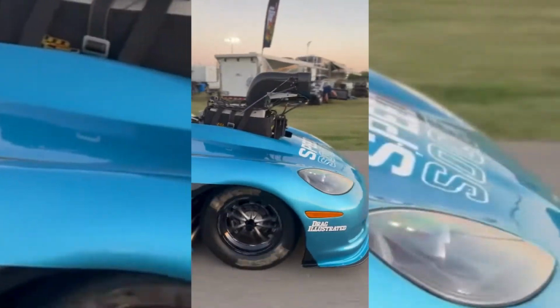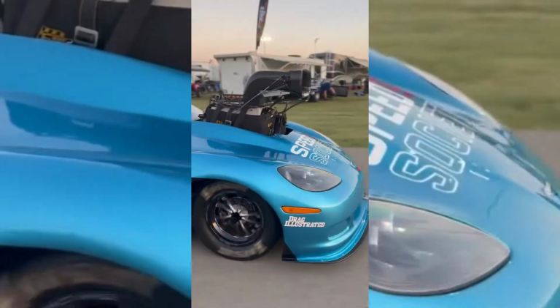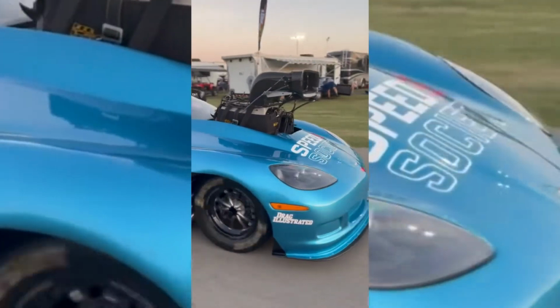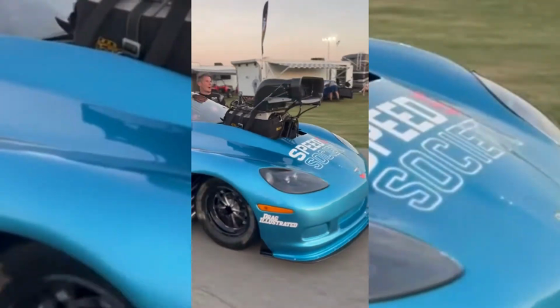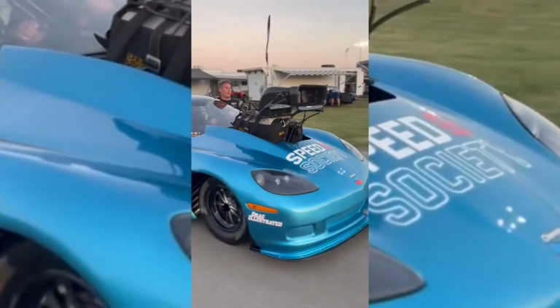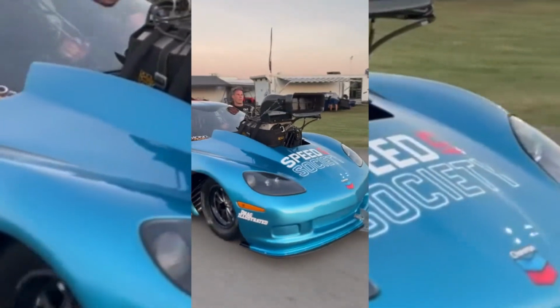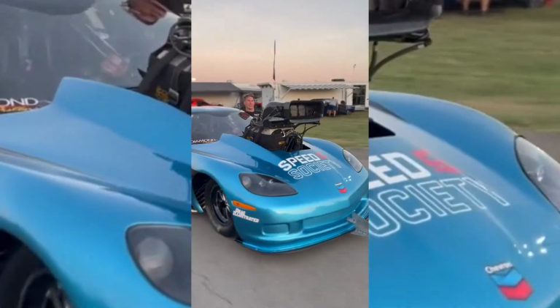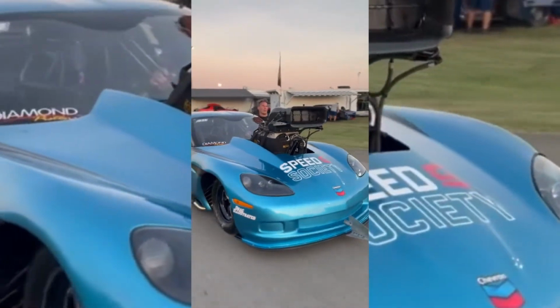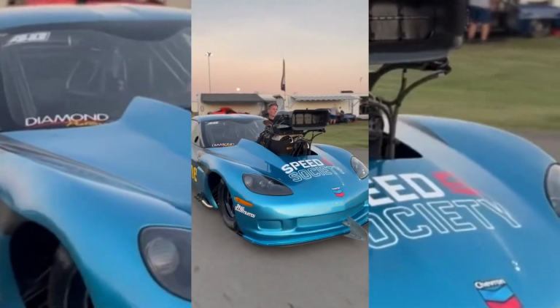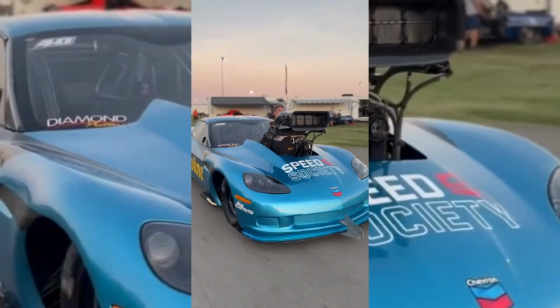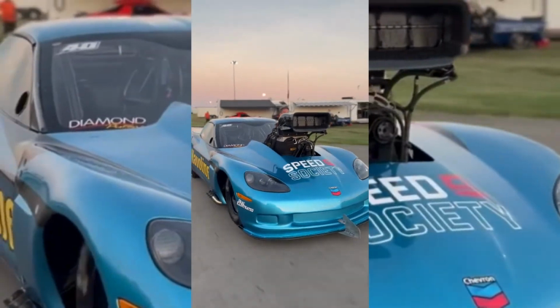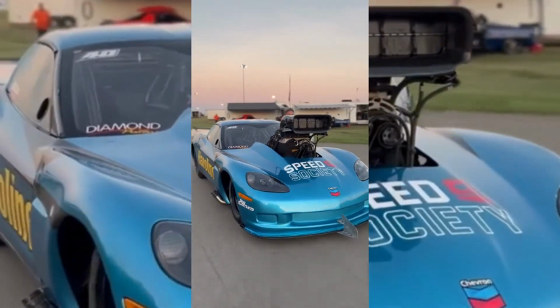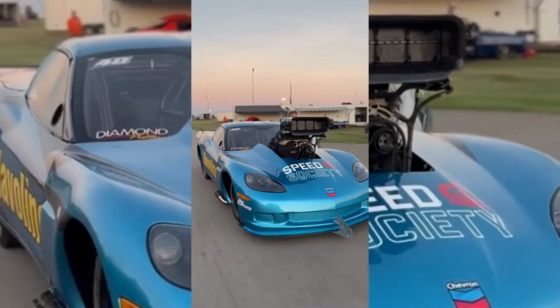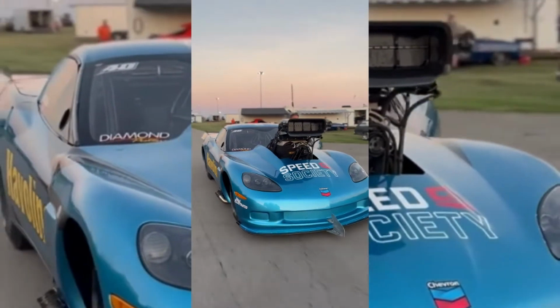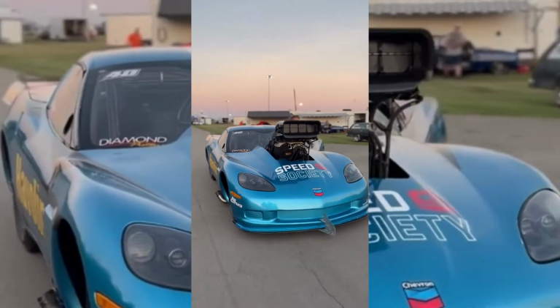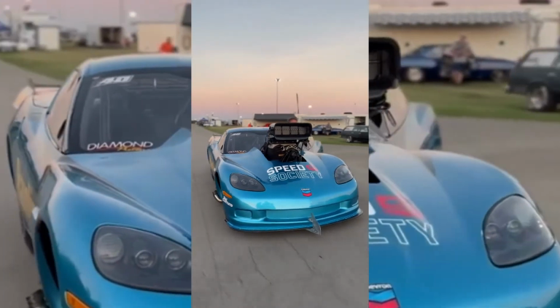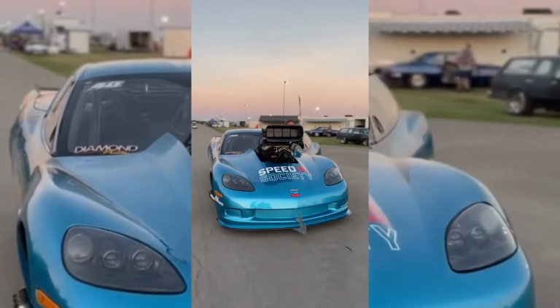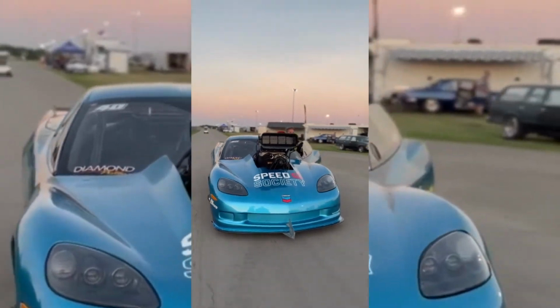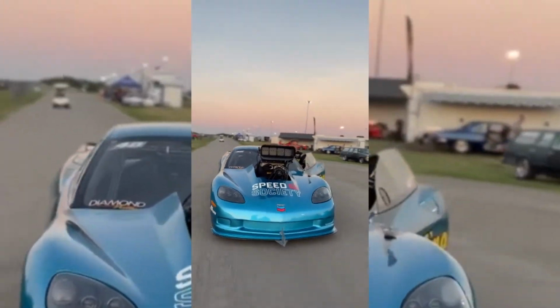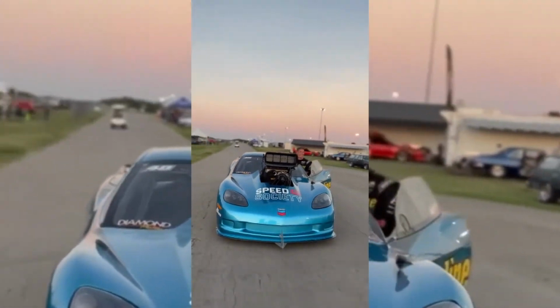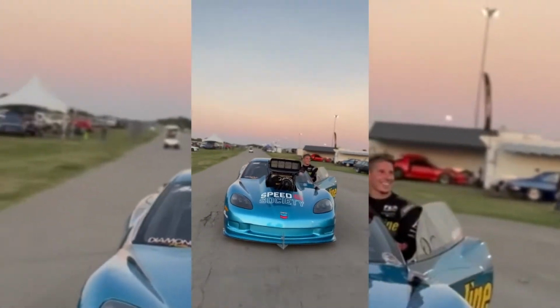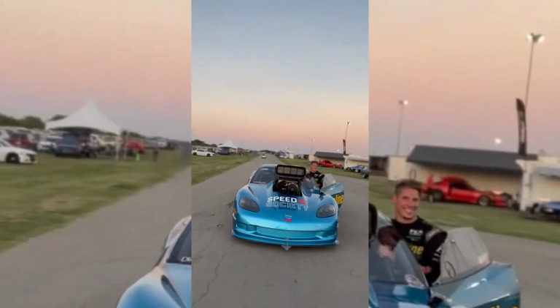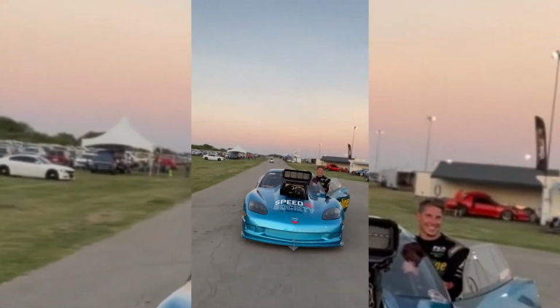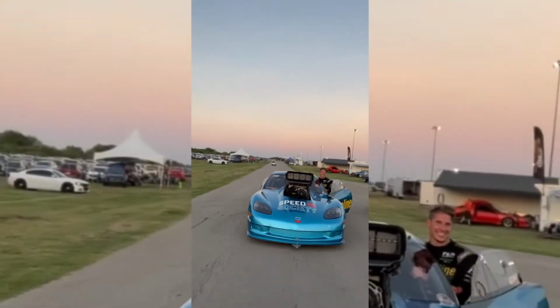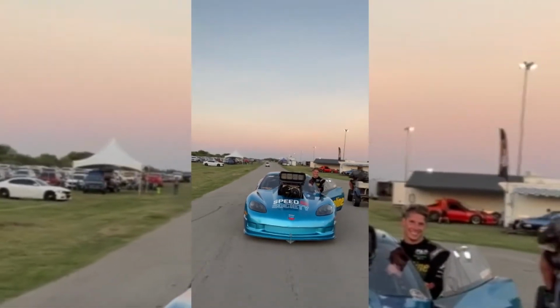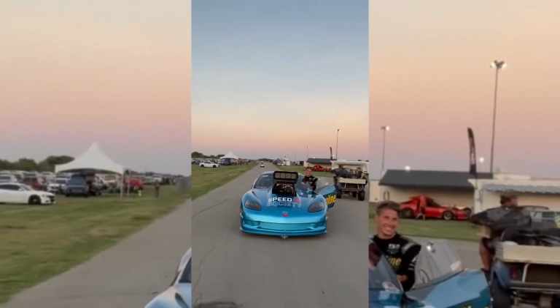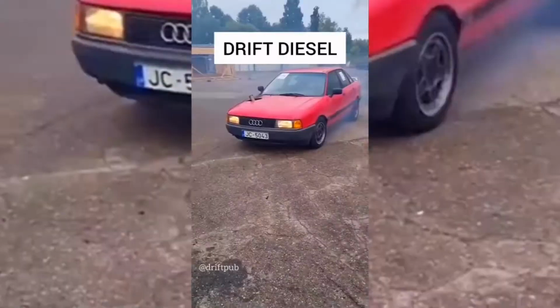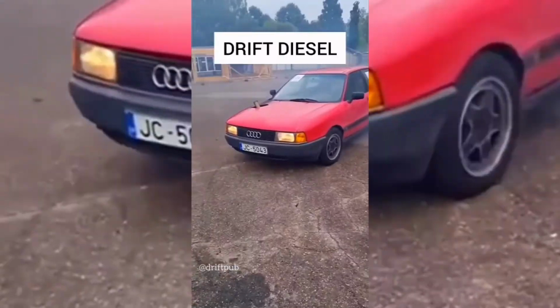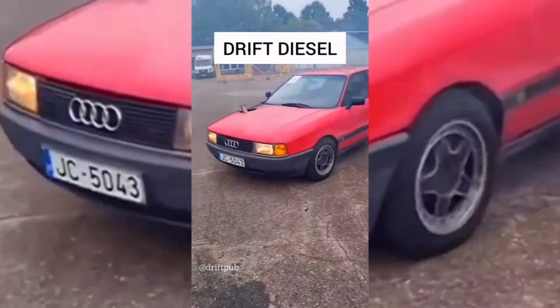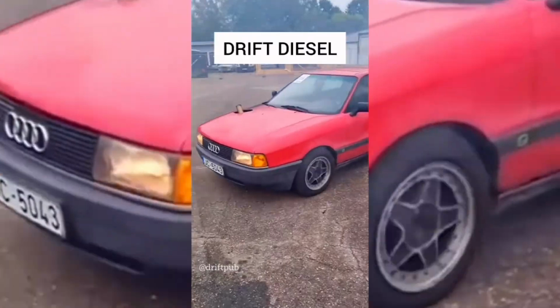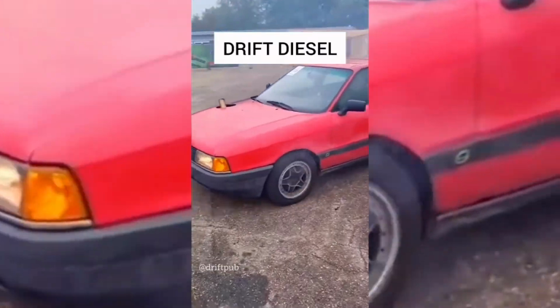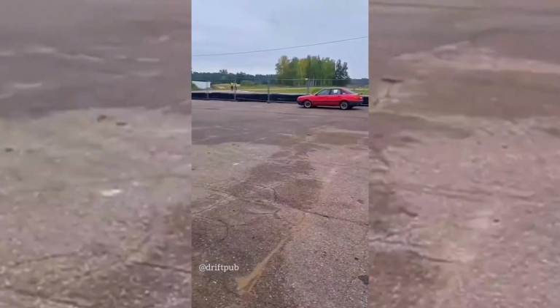This right here is not even like a class ride — like no prep, street car, whatever. Dude, that is not a street car. It's a full-blown pro mod.